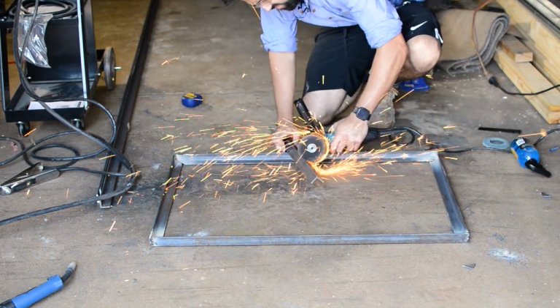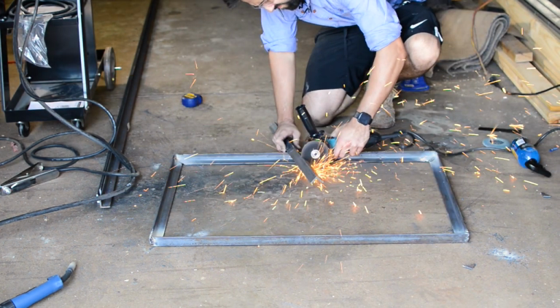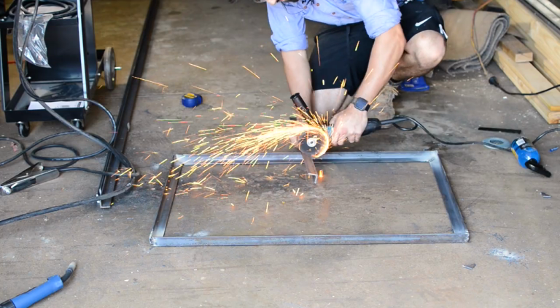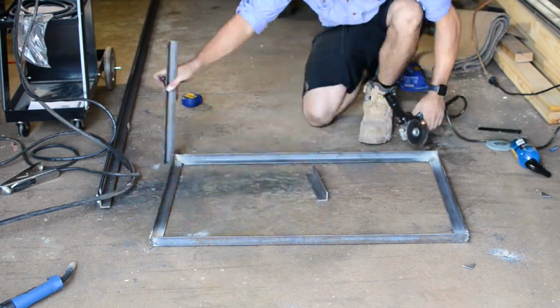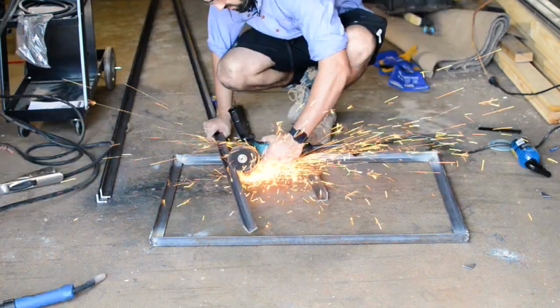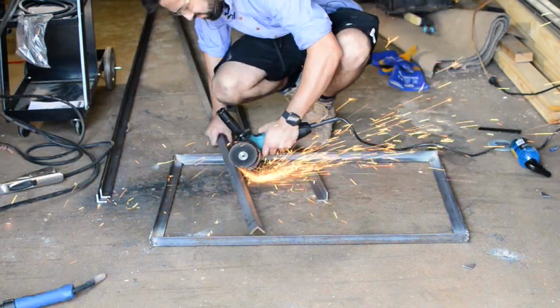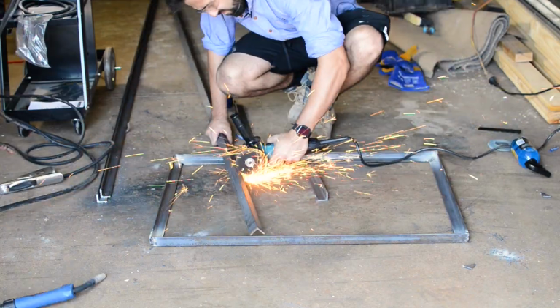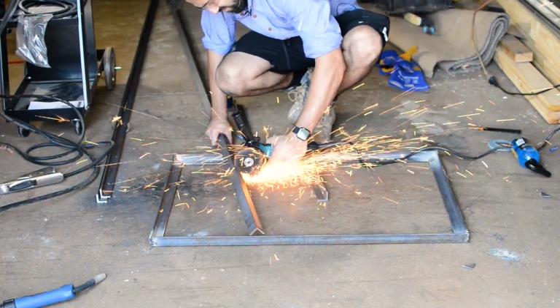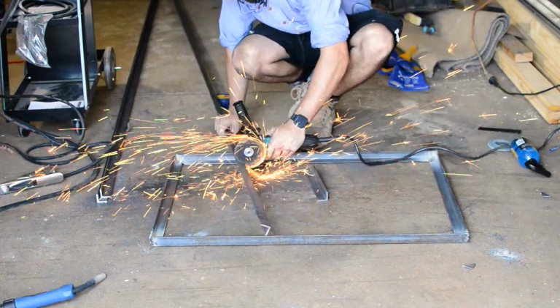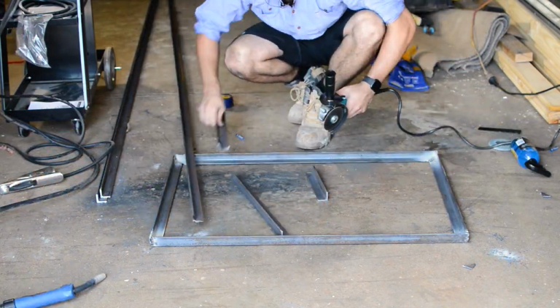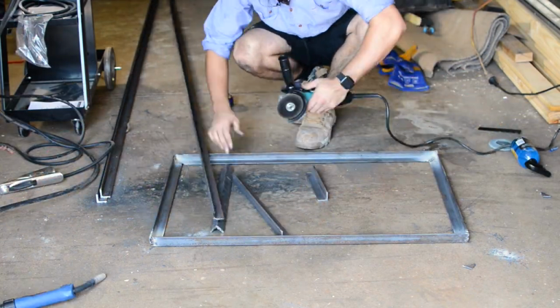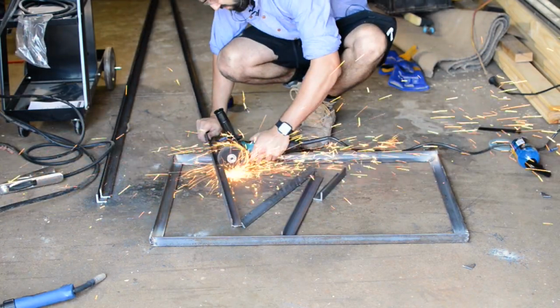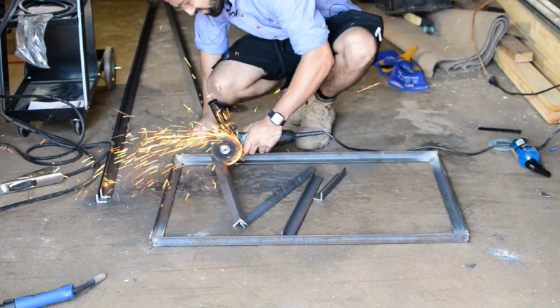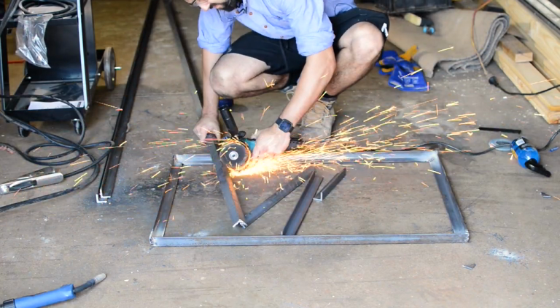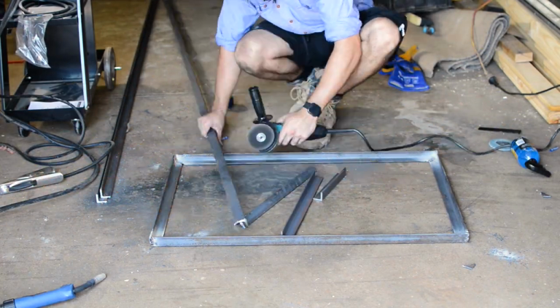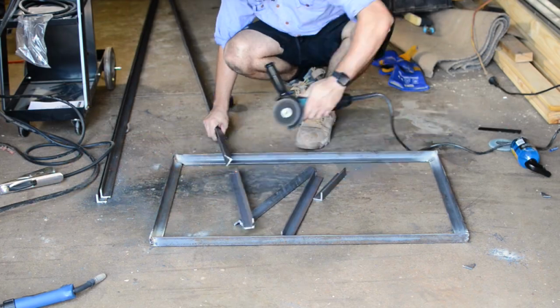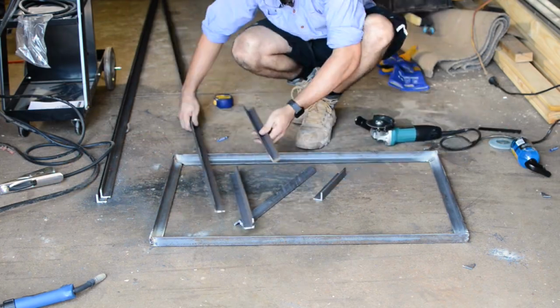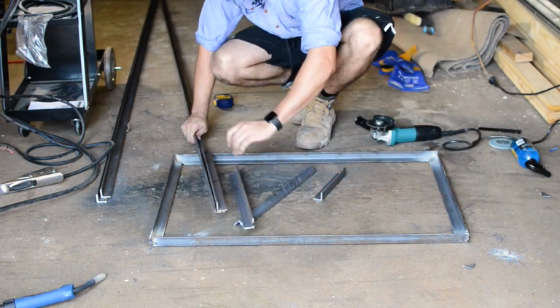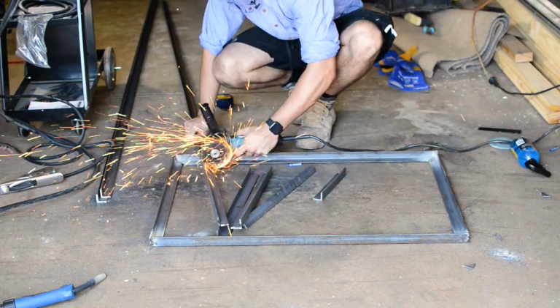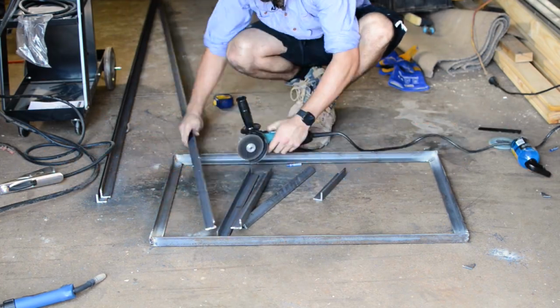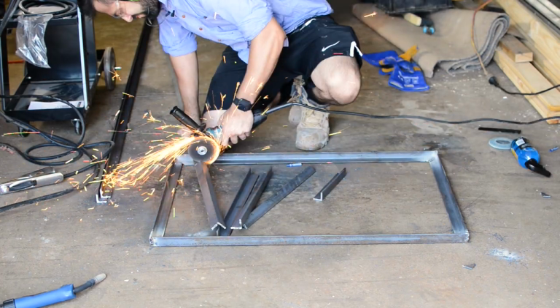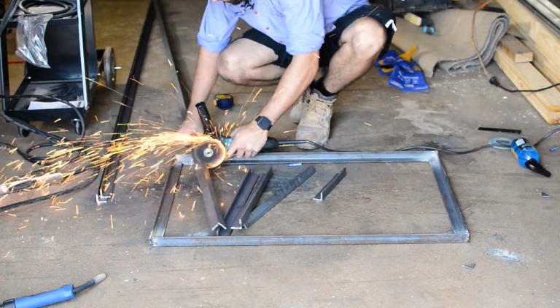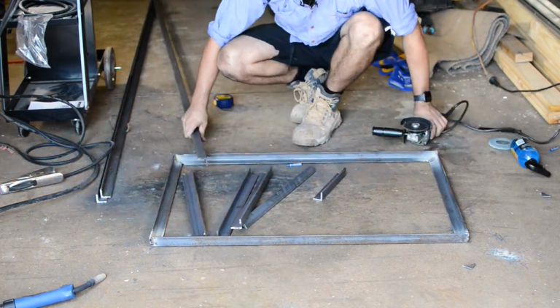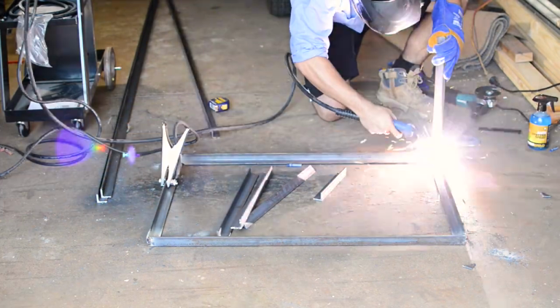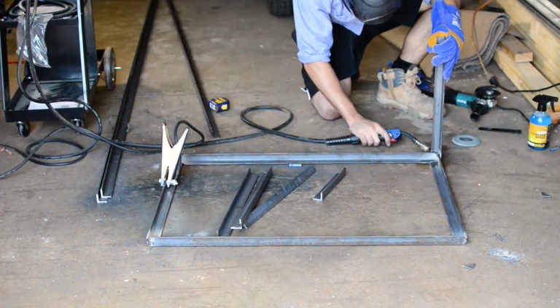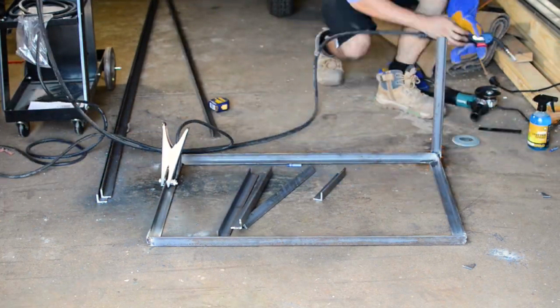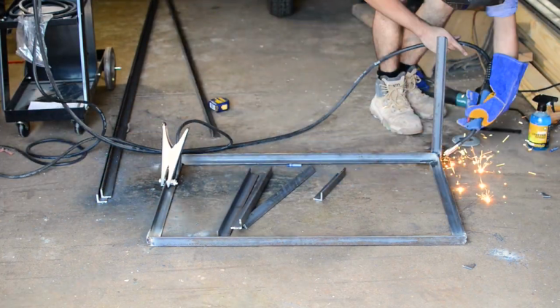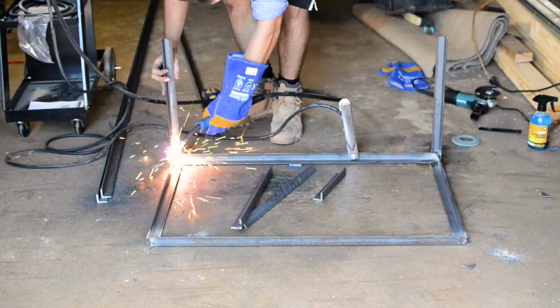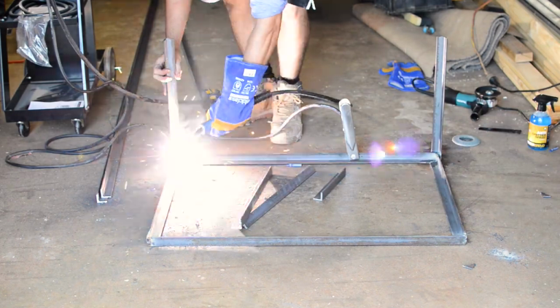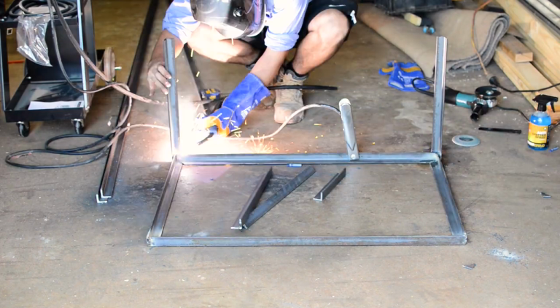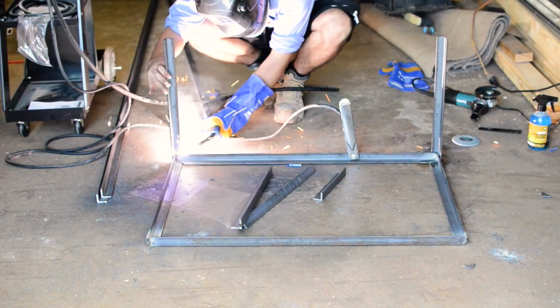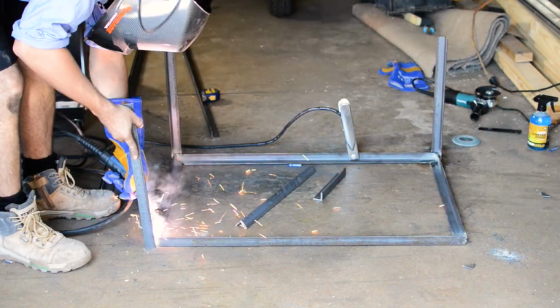The next thing I did was cut 4 legs at 450mm — that's the average height of a coffee table and I thought that would look great. I then welded the legs onto the outside of my frame, making sure that they were straight.